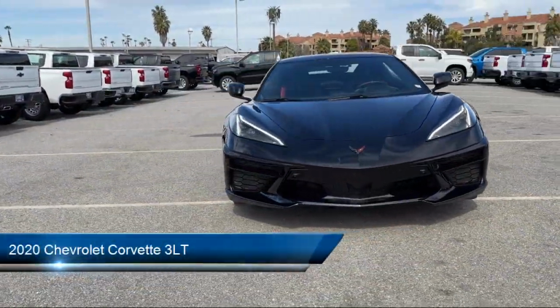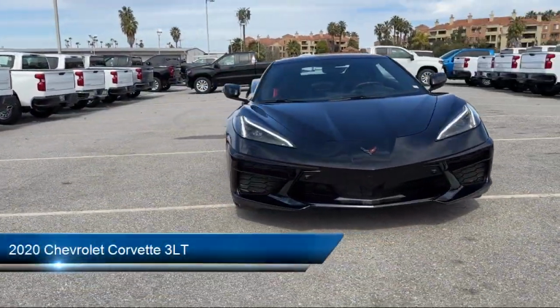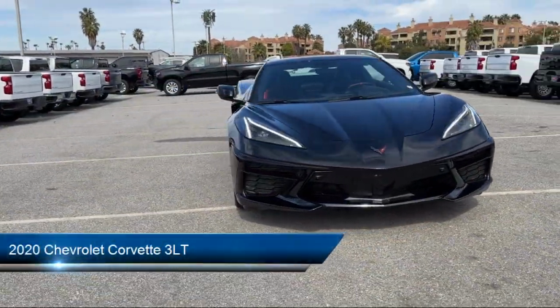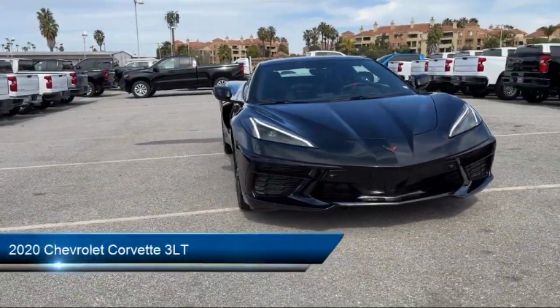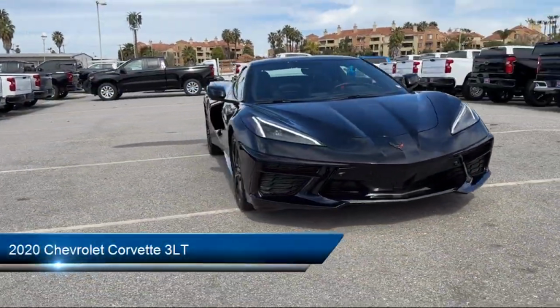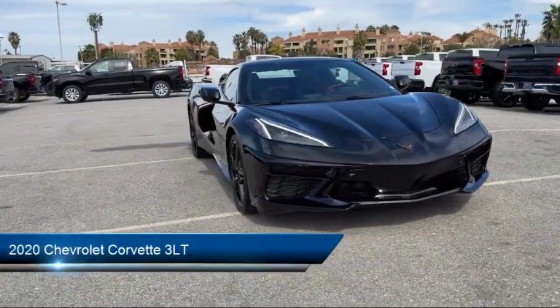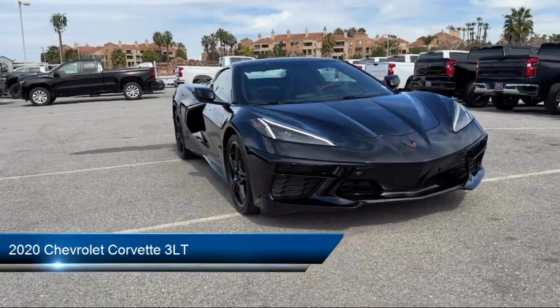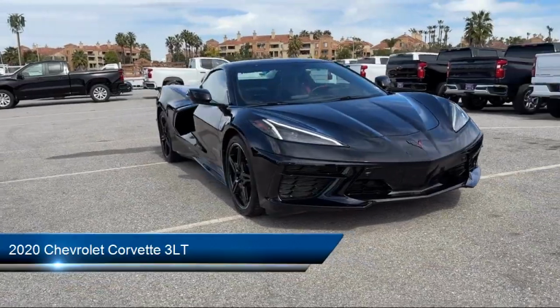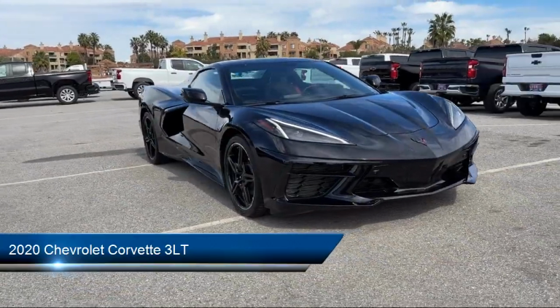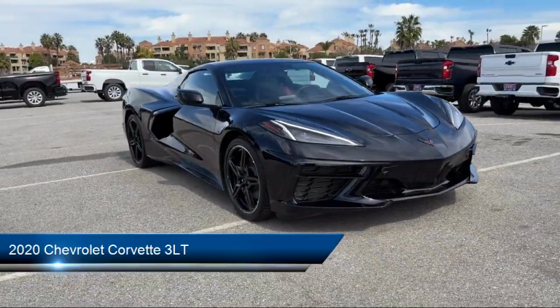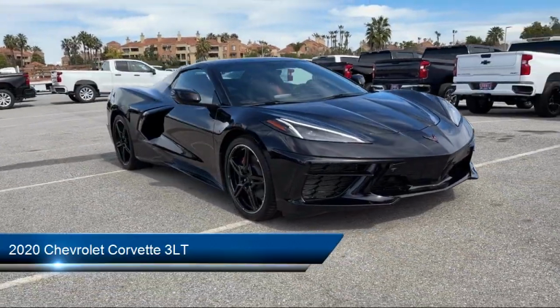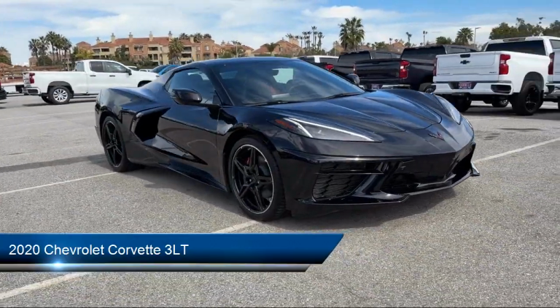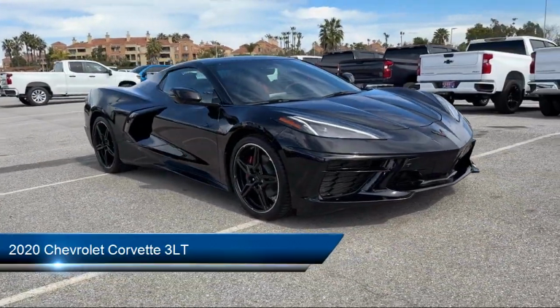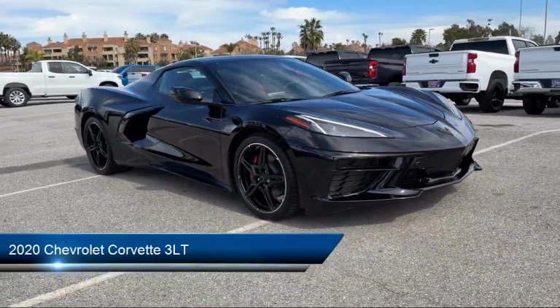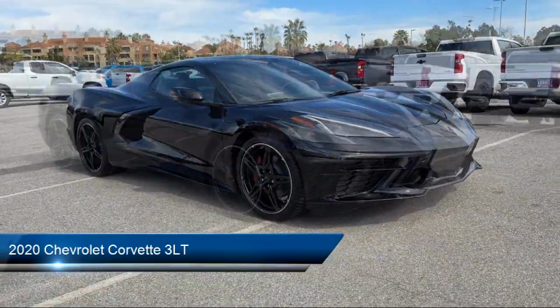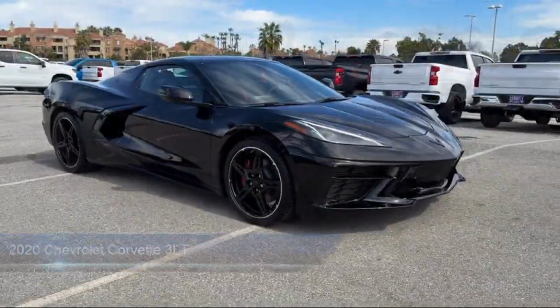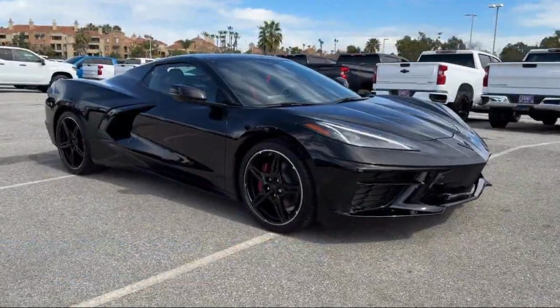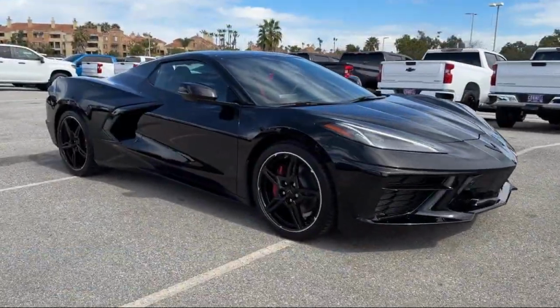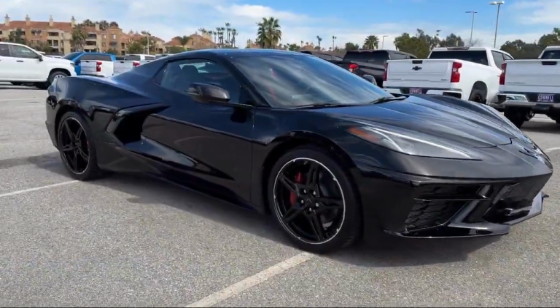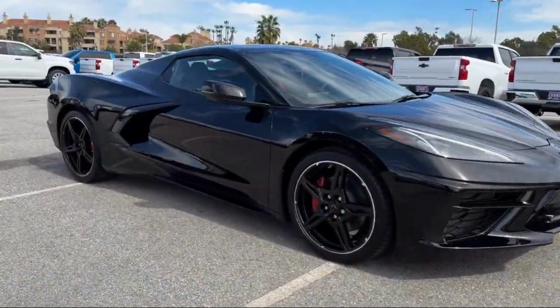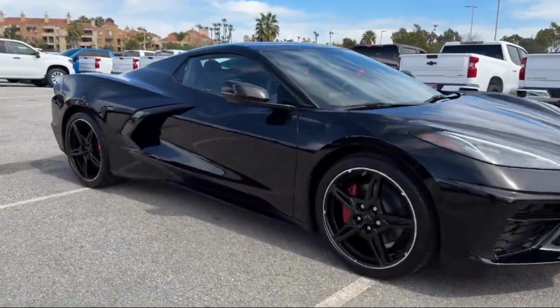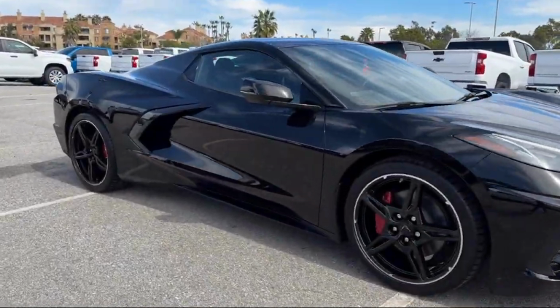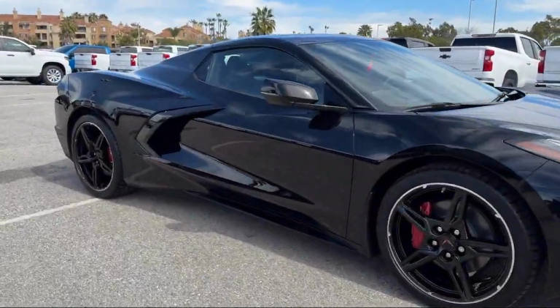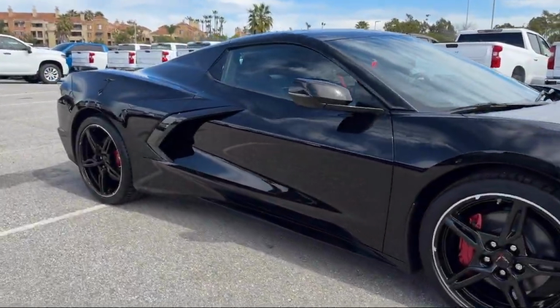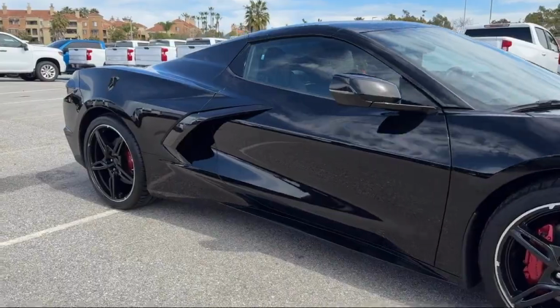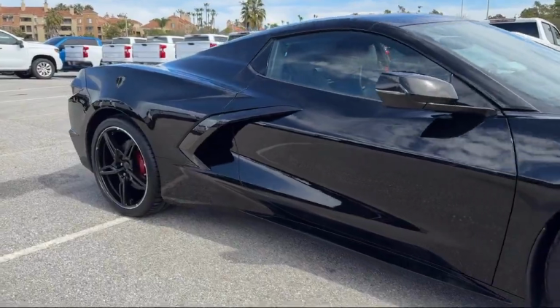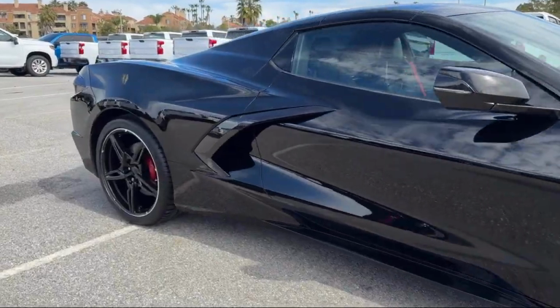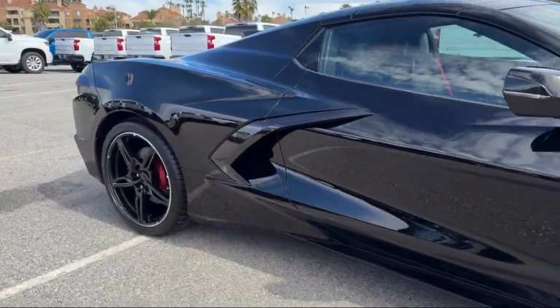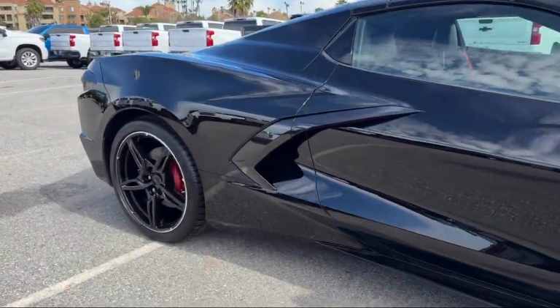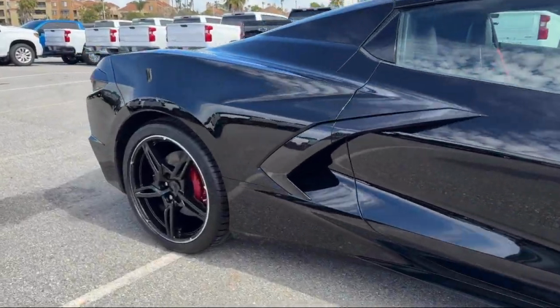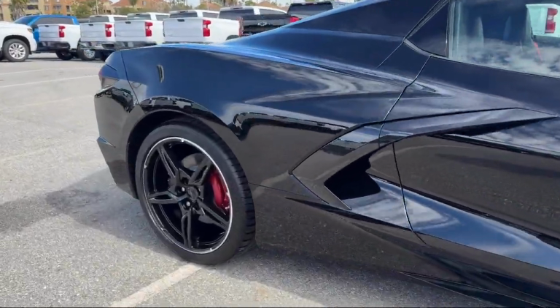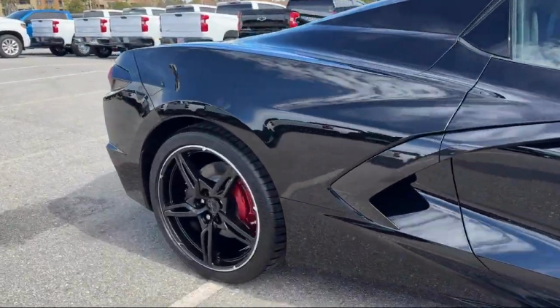It comes equipped with smart device integration, navigation, universal garage door opener, premium sound system, and leather seating.